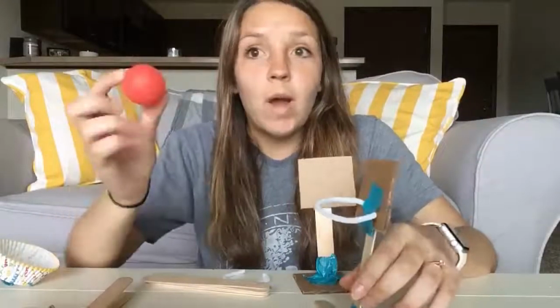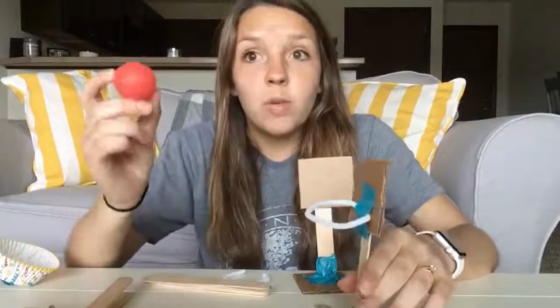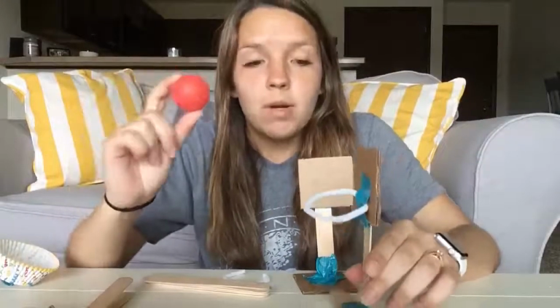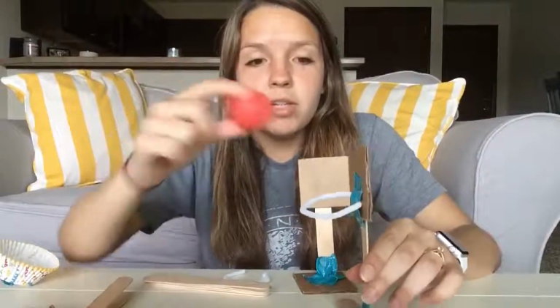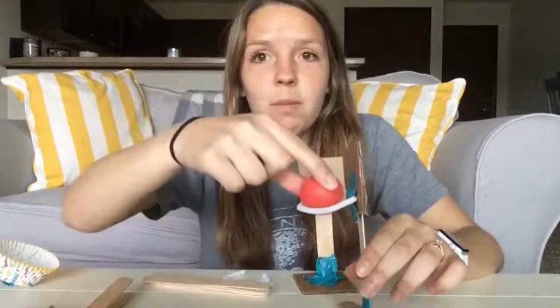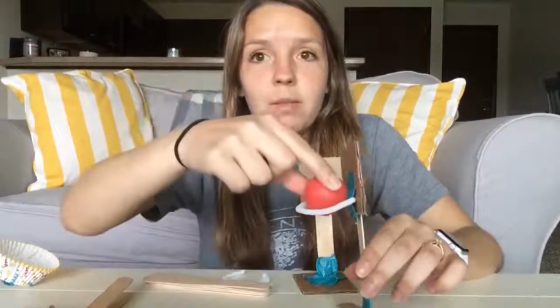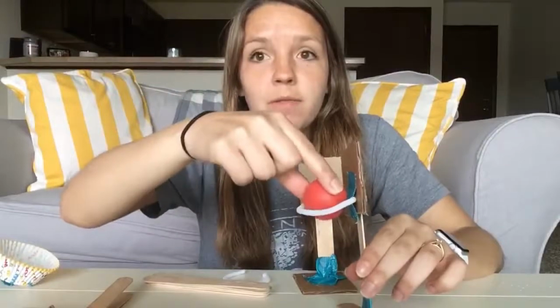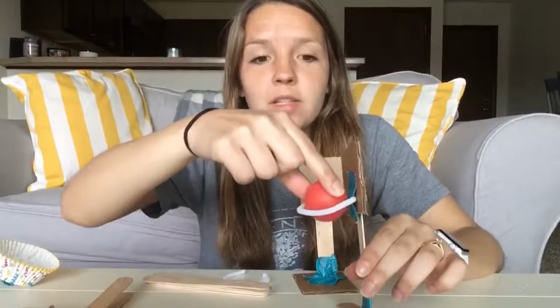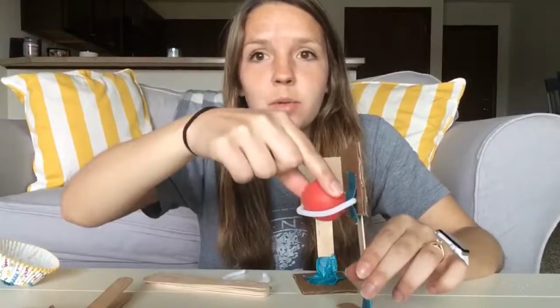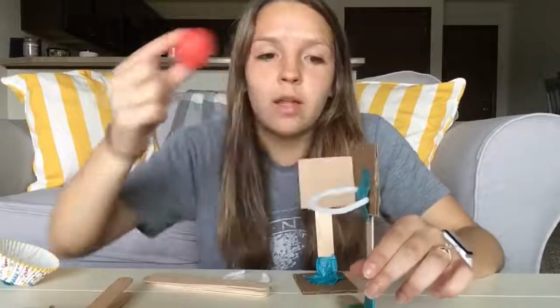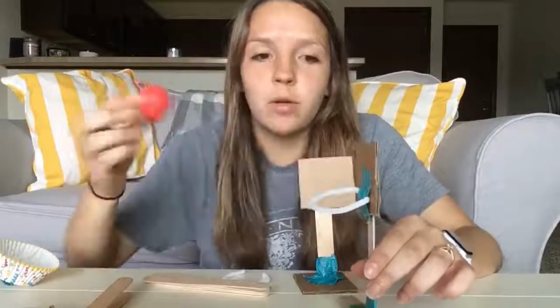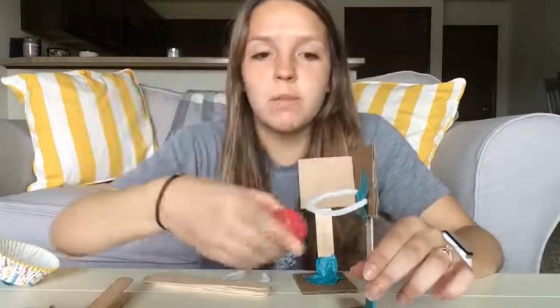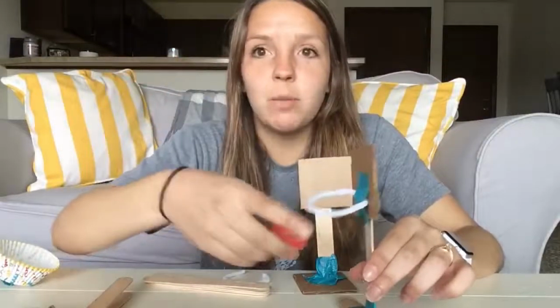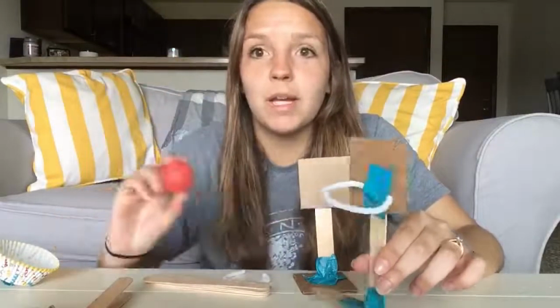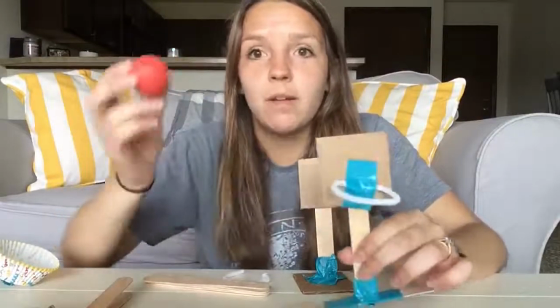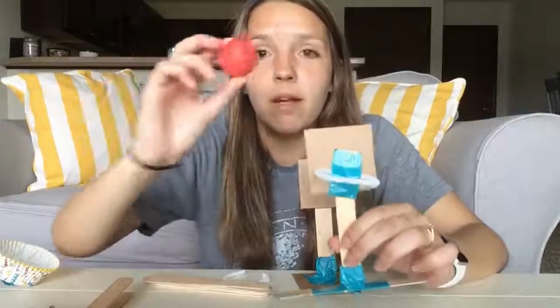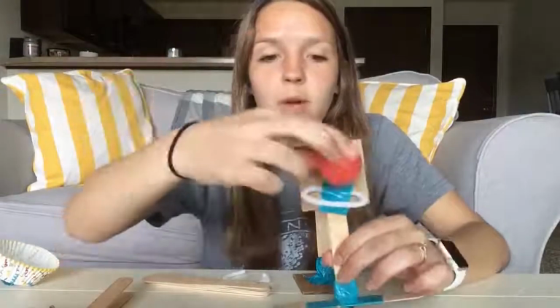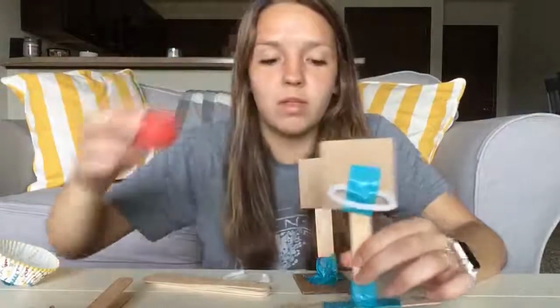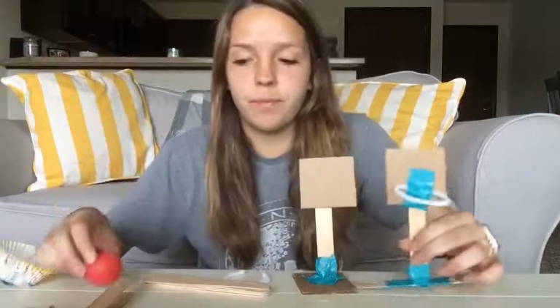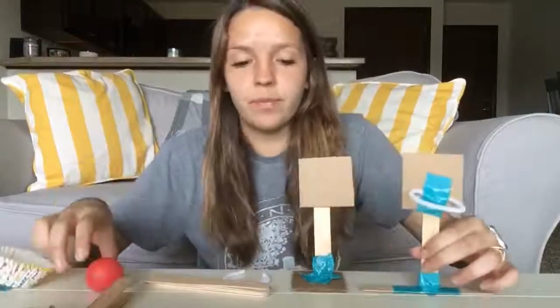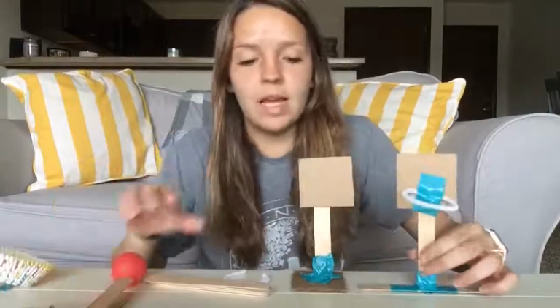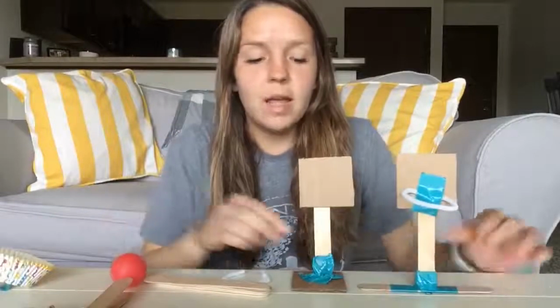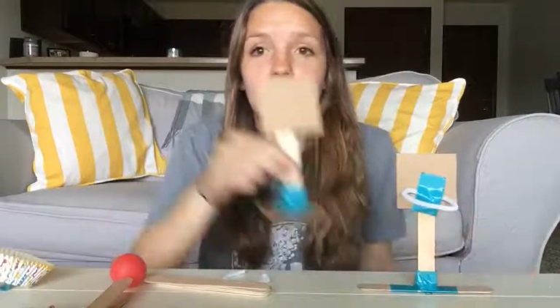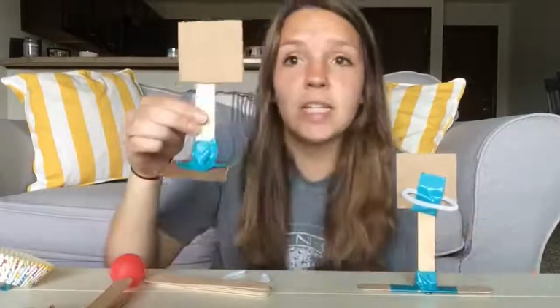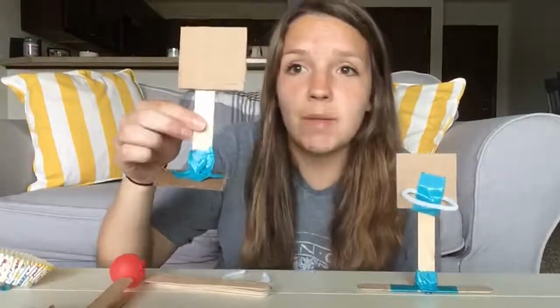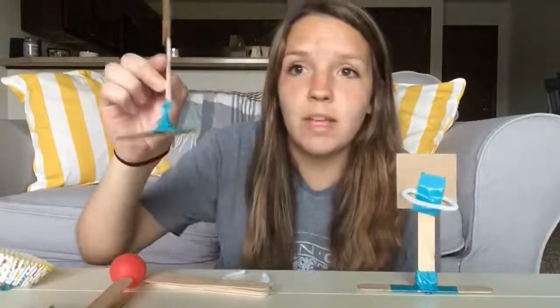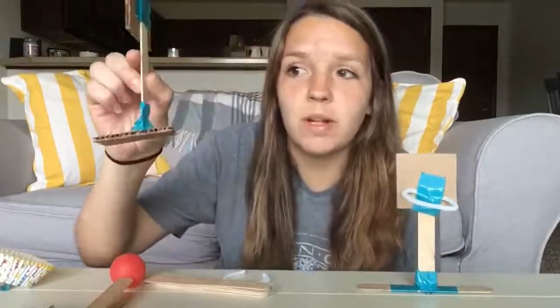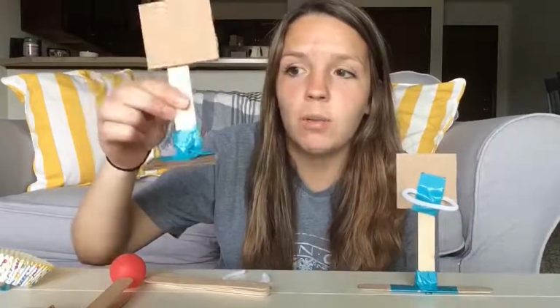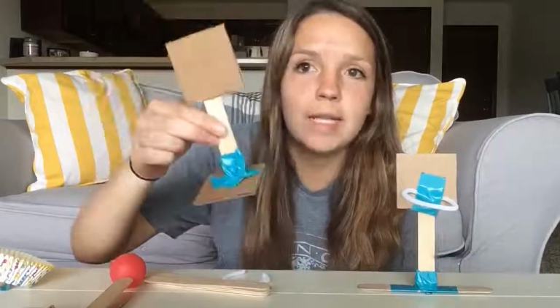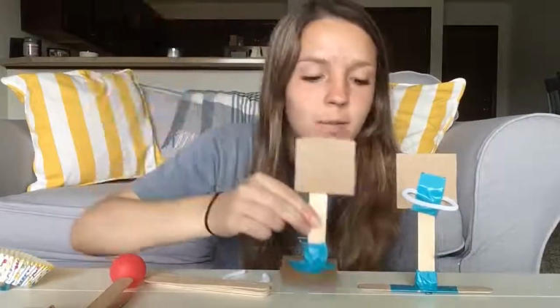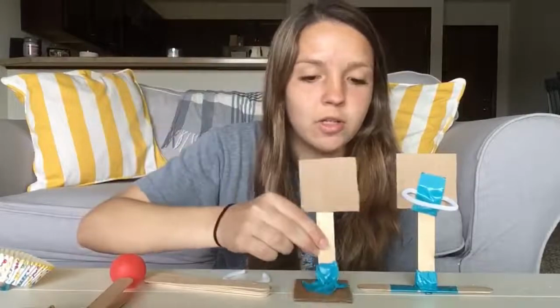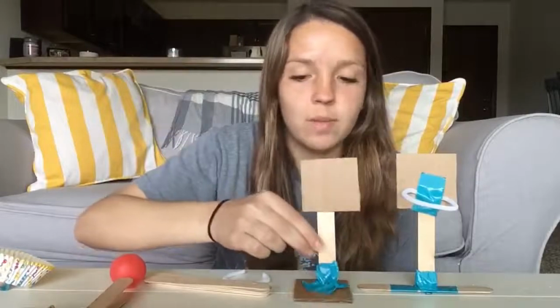When doing this, make sure that the ball you're using fits through the hoop, so make the hoop big enough for the ball to fit through it. My second version is the same type of thing just with a cardboard base, and that works just fine as well.